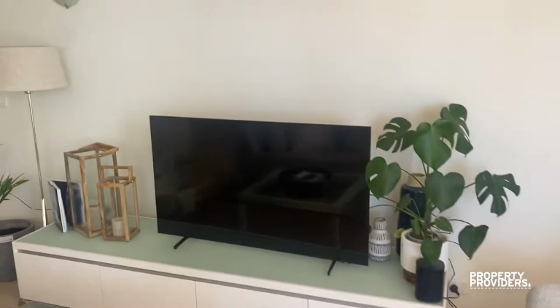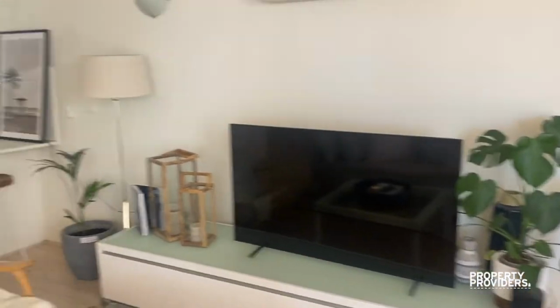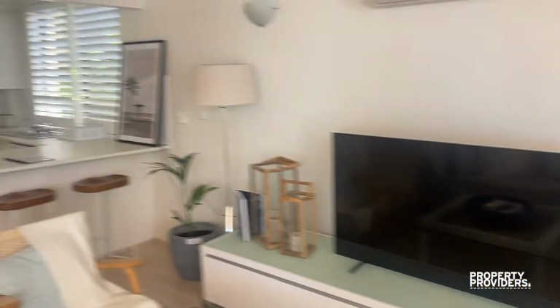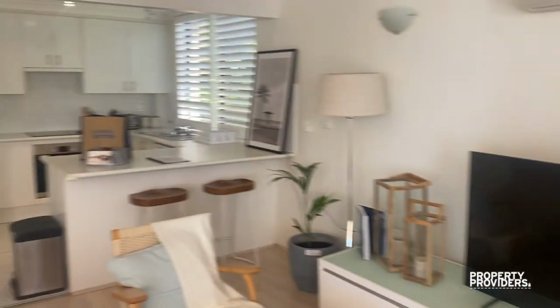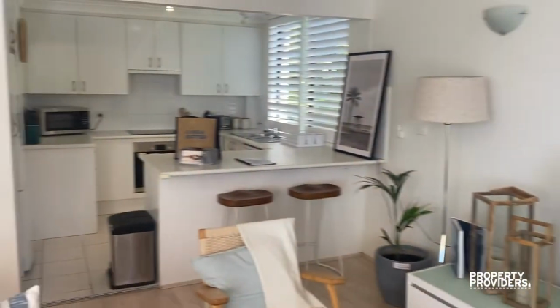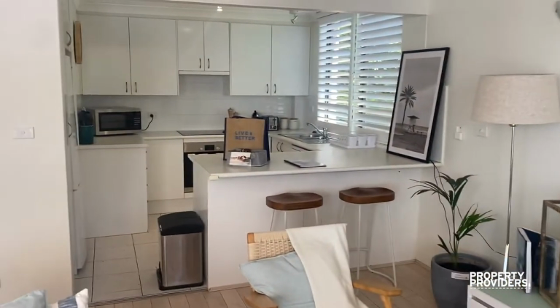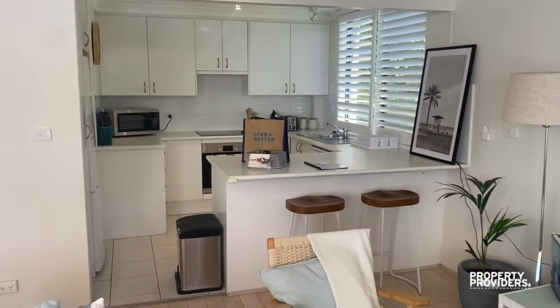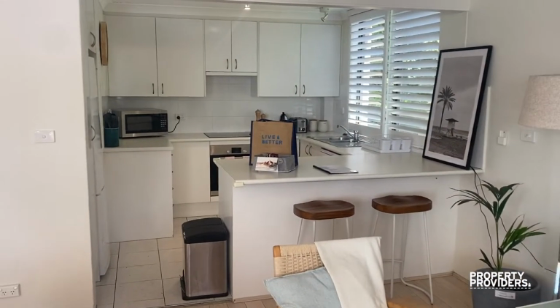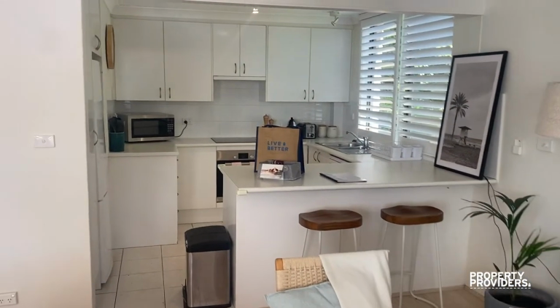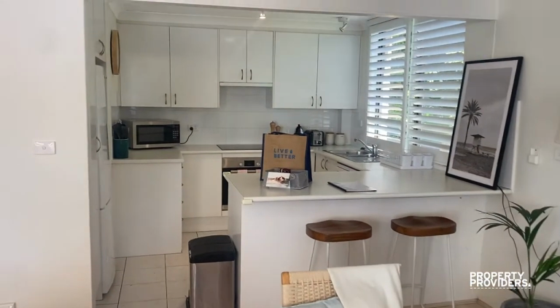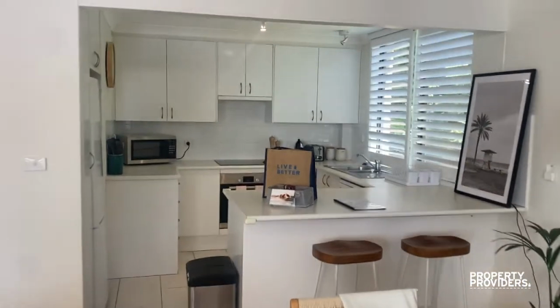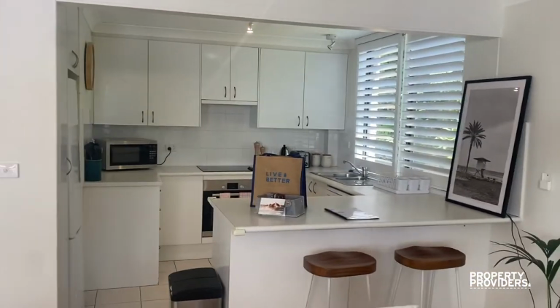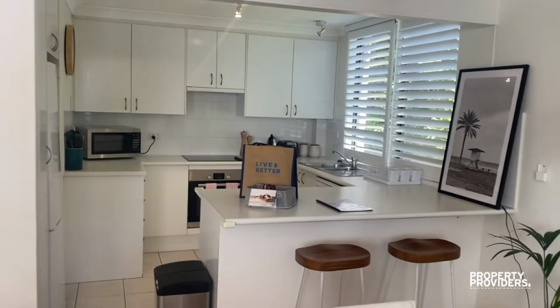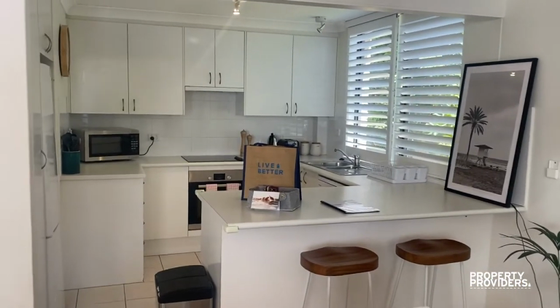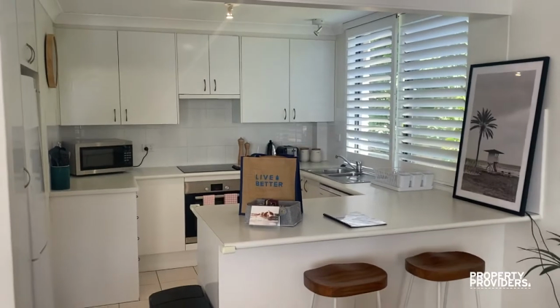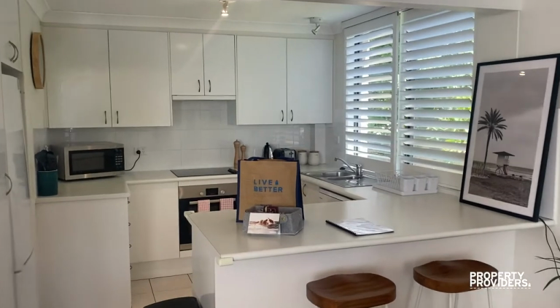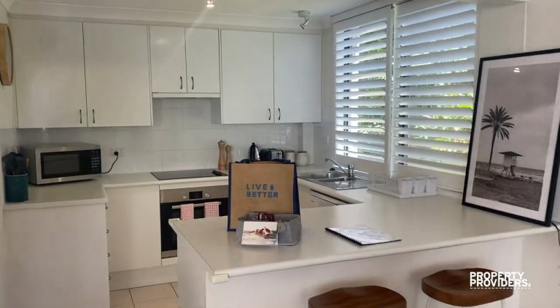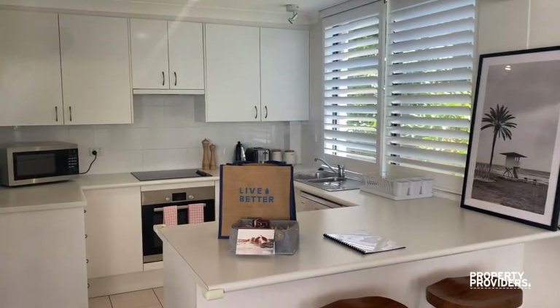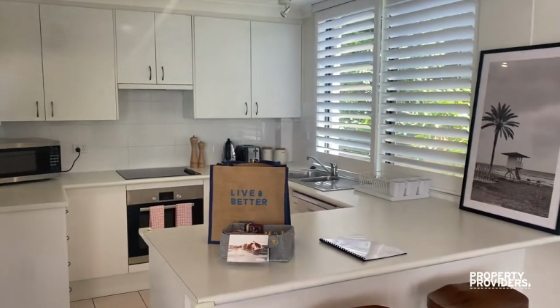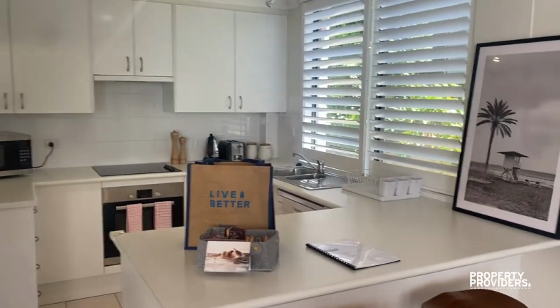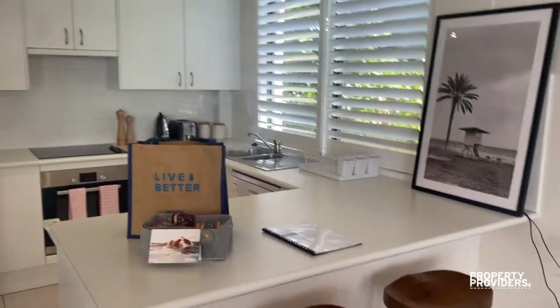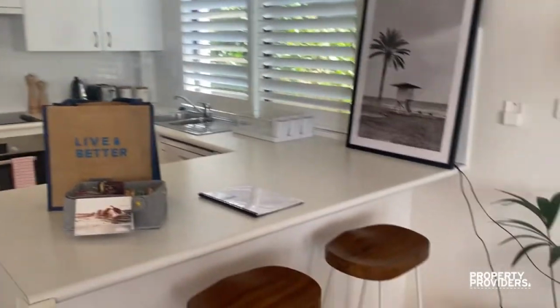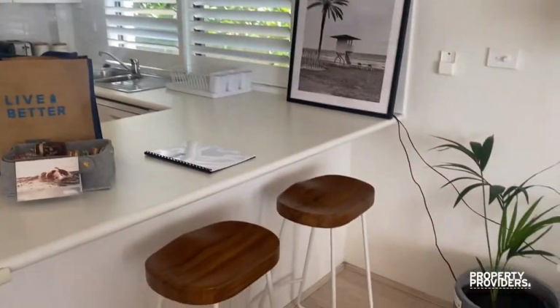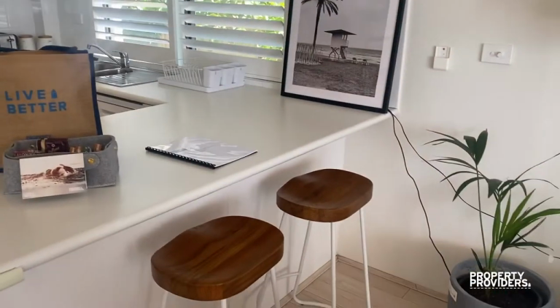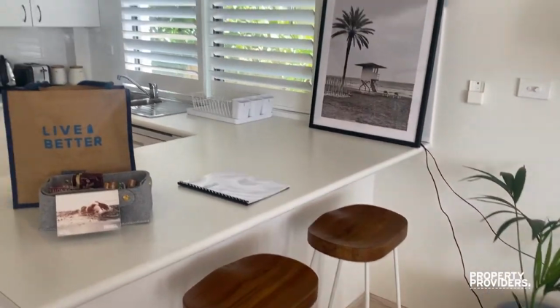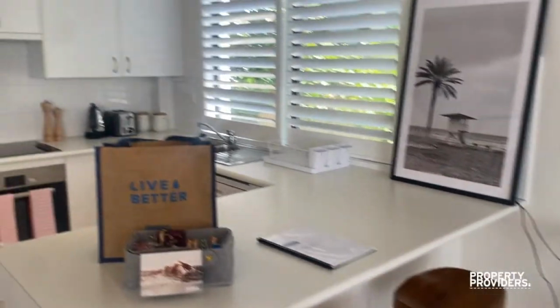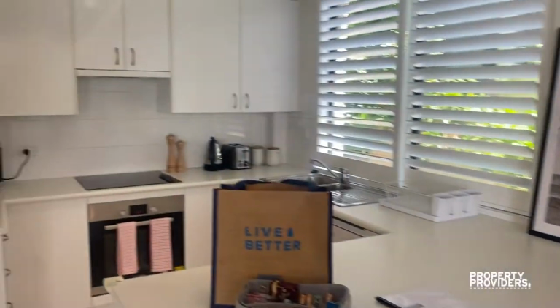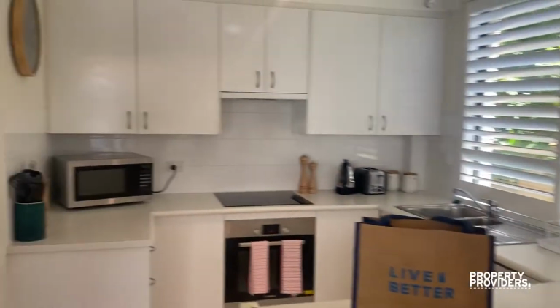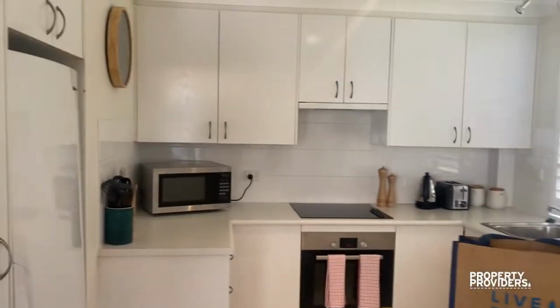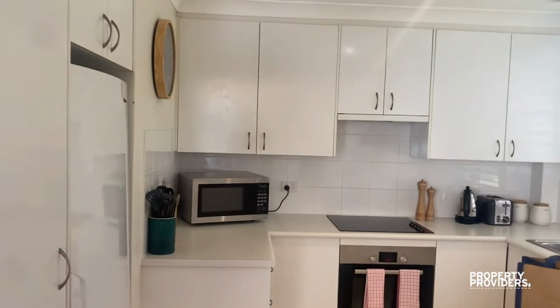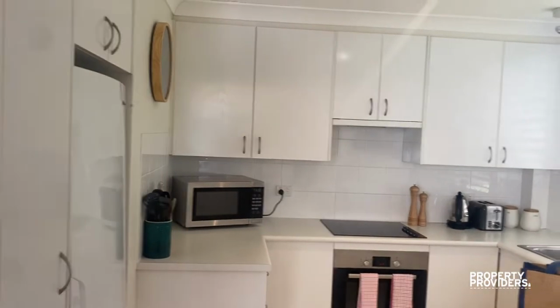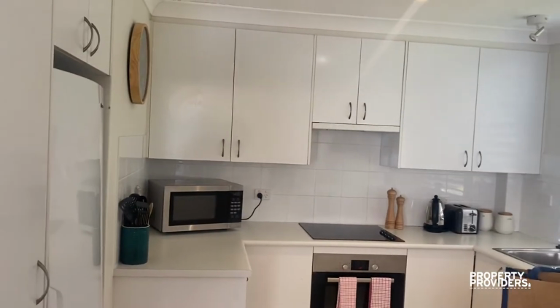Just panning in here to the kitchen. It's a bit old, but it's functional. They've got a breakfast bar, fridge, and microwave.